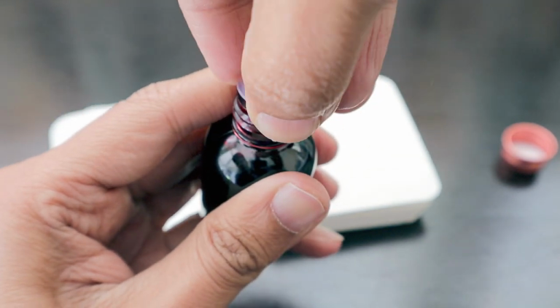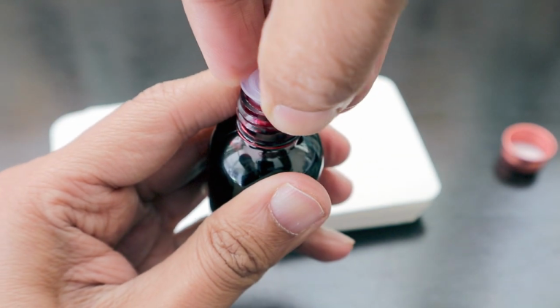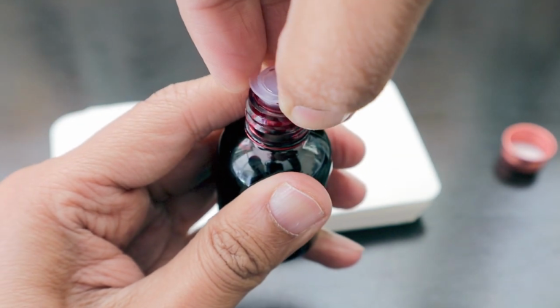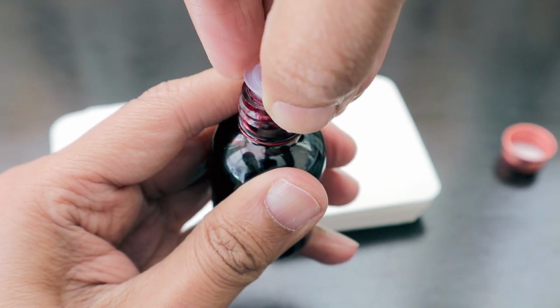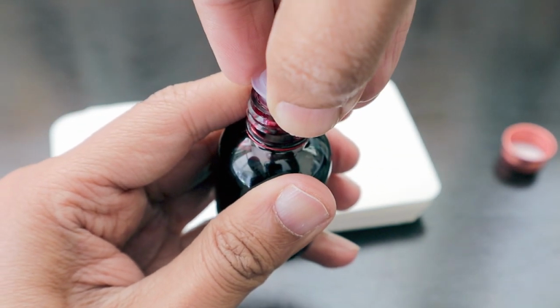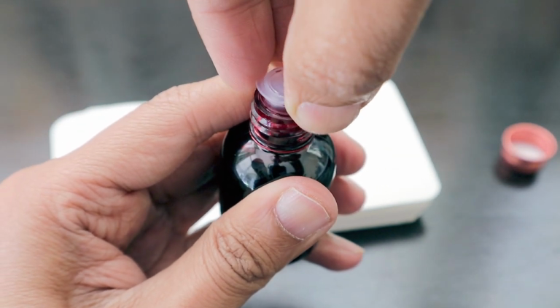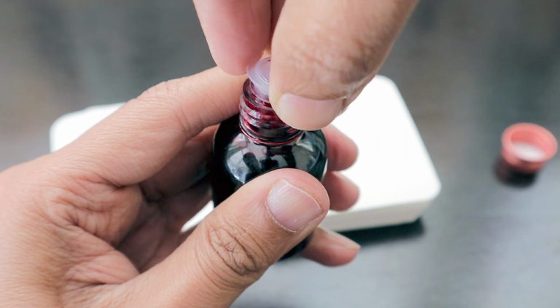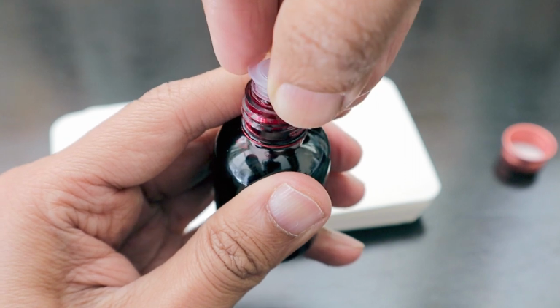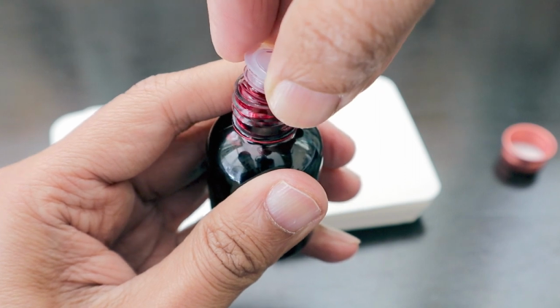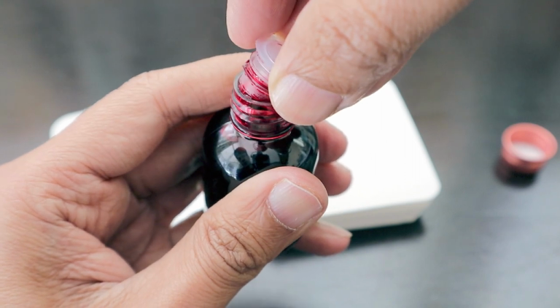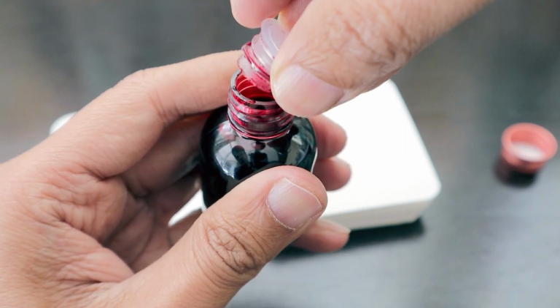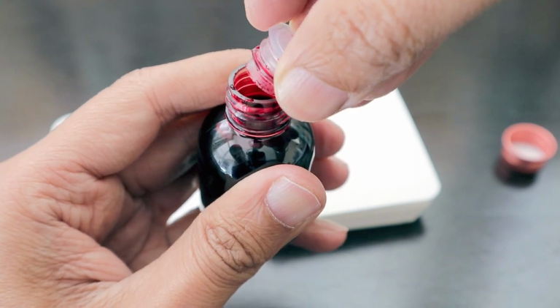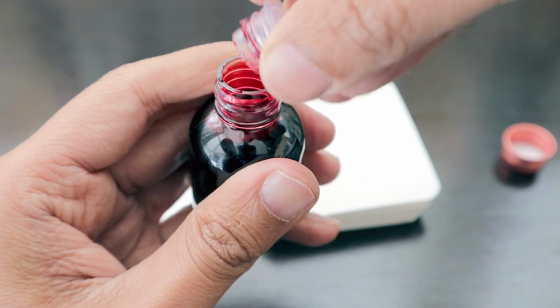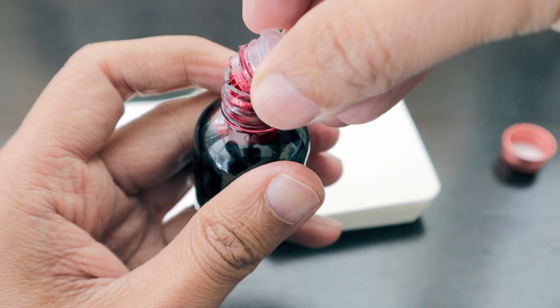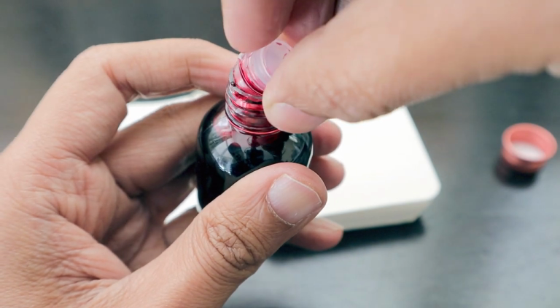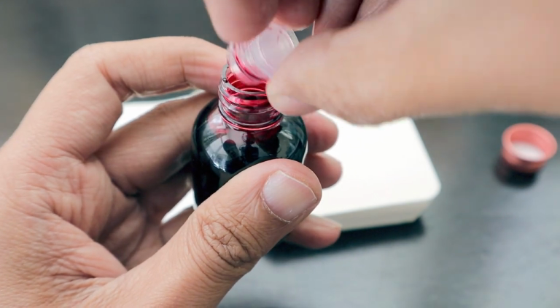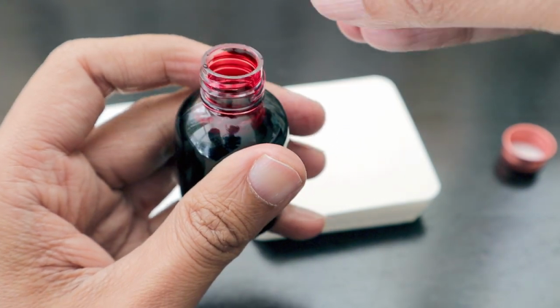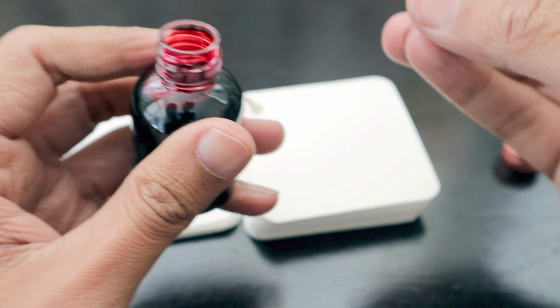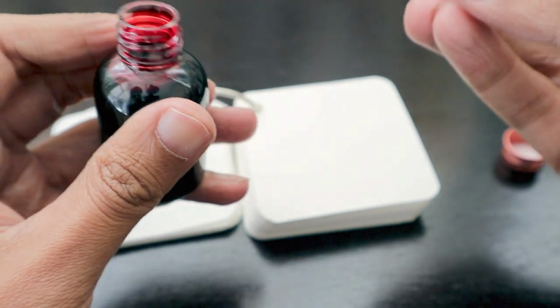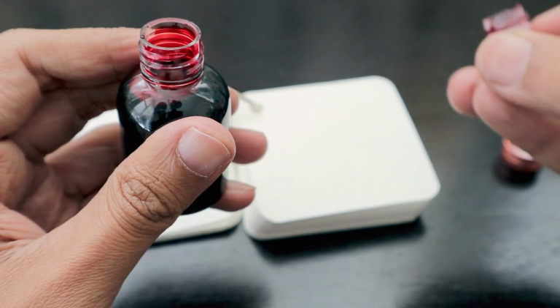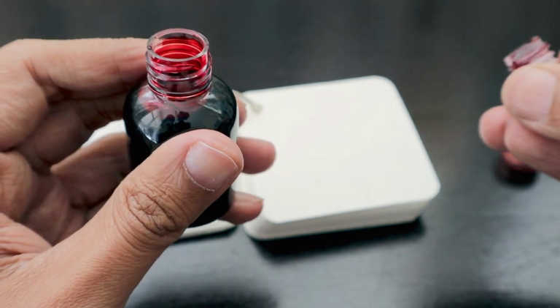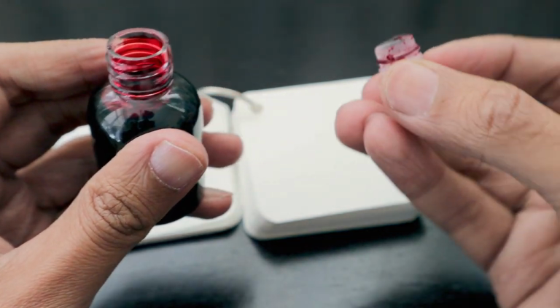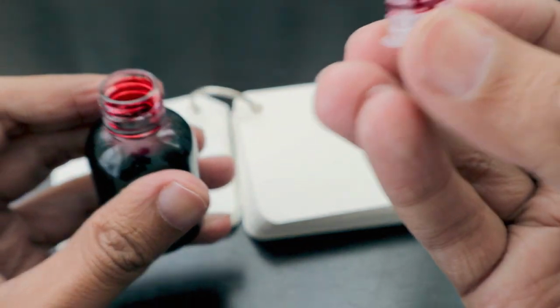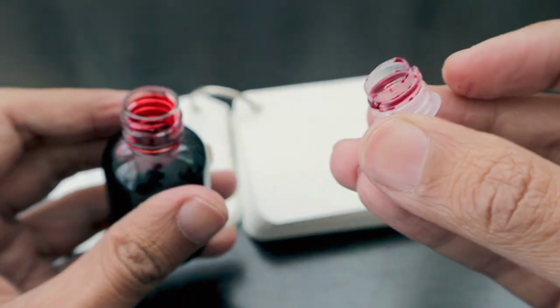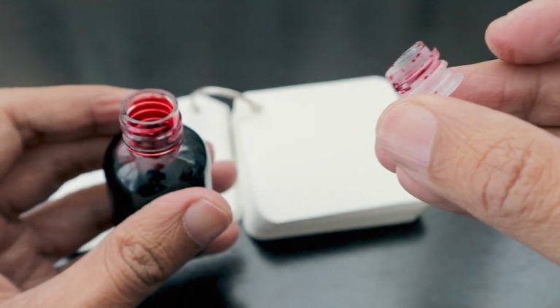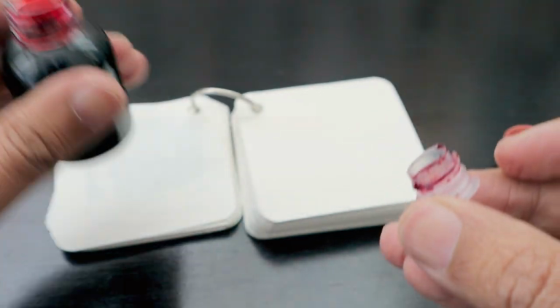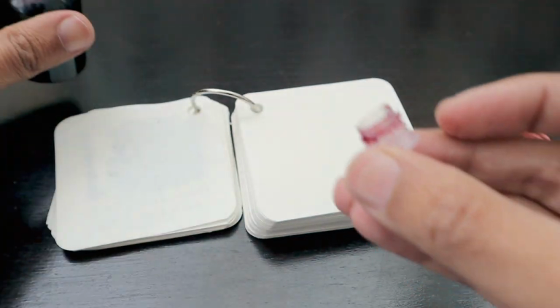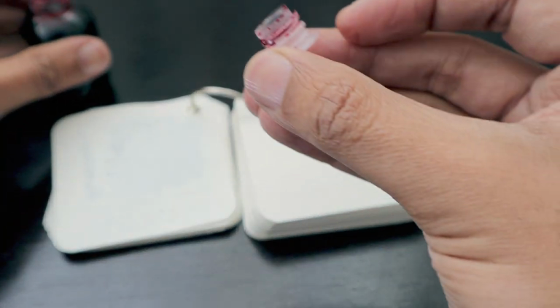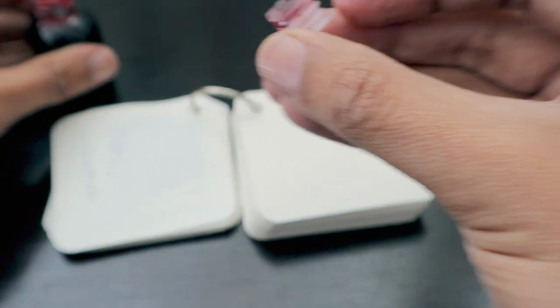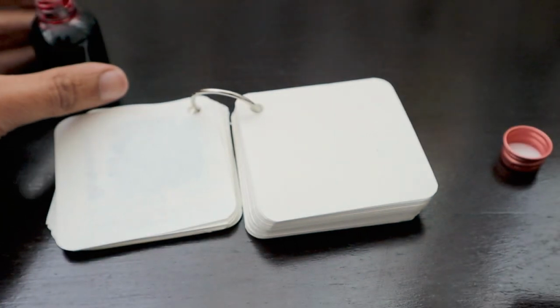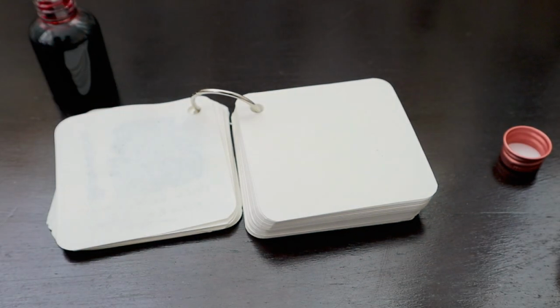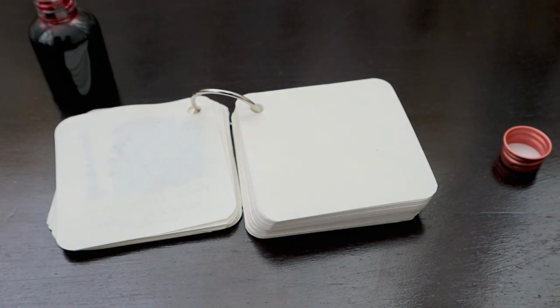This bottle is protected so that it doesn't lose any of the ink during transportation. They have protected it using a plastic cover.